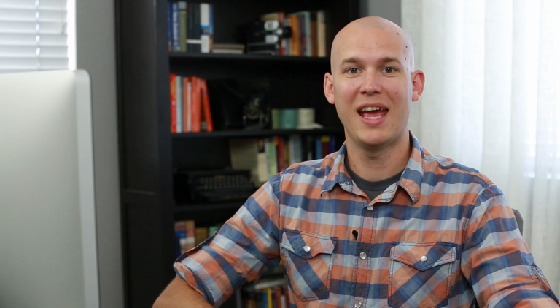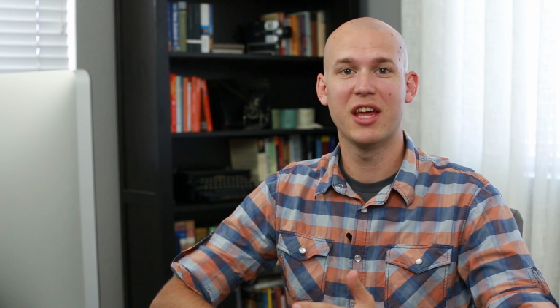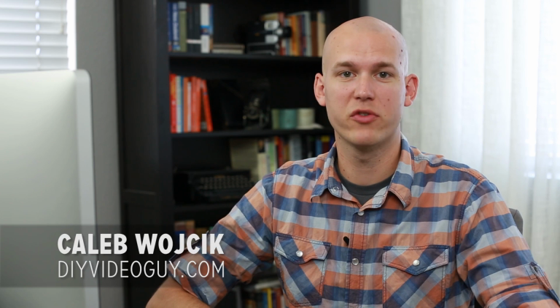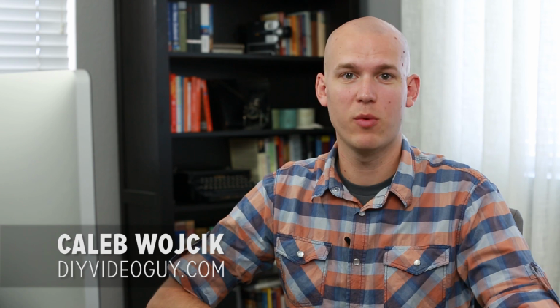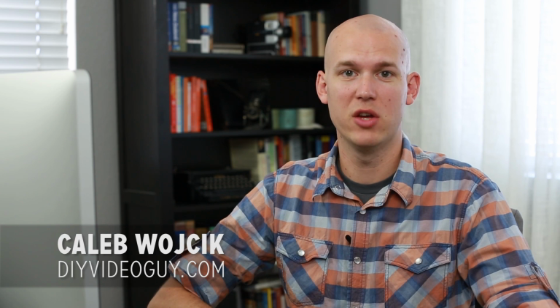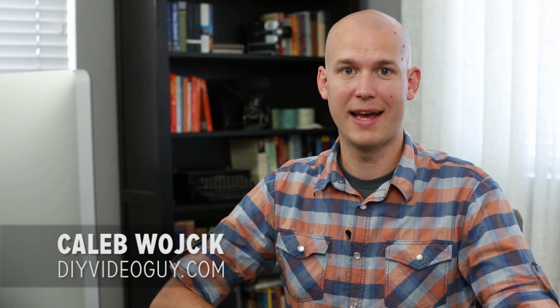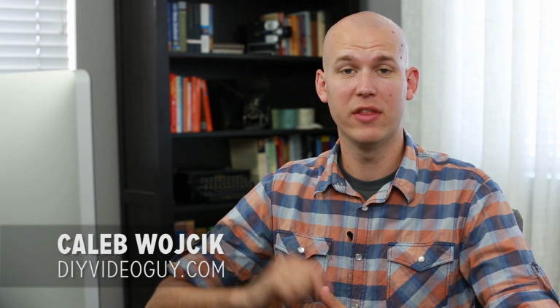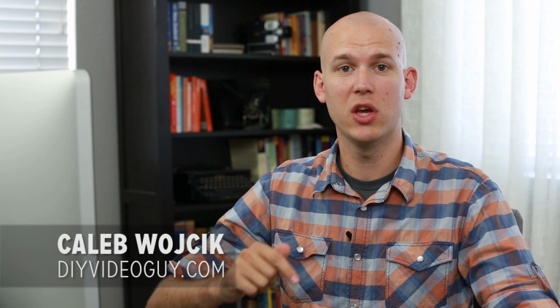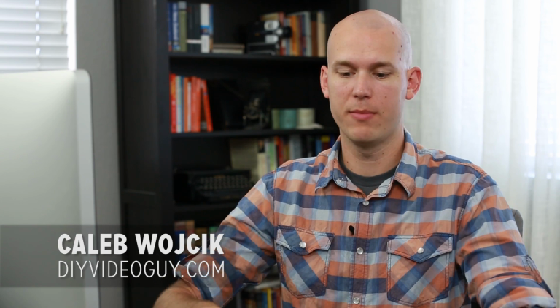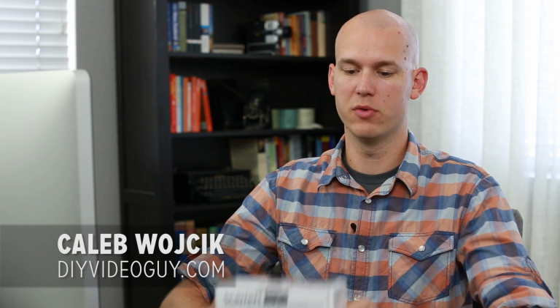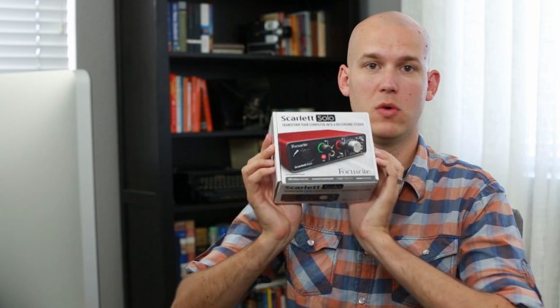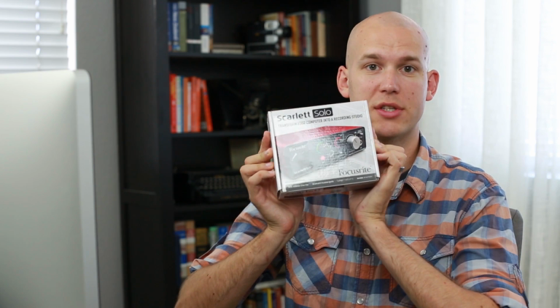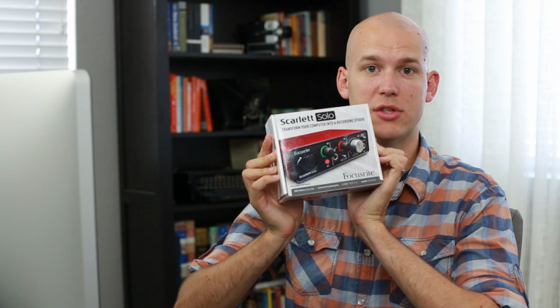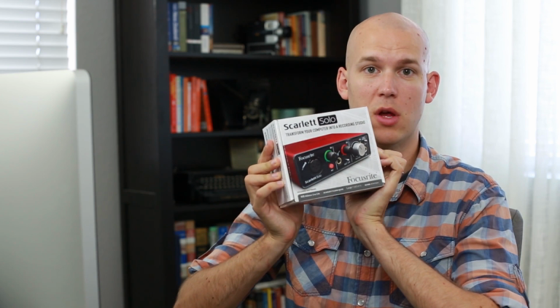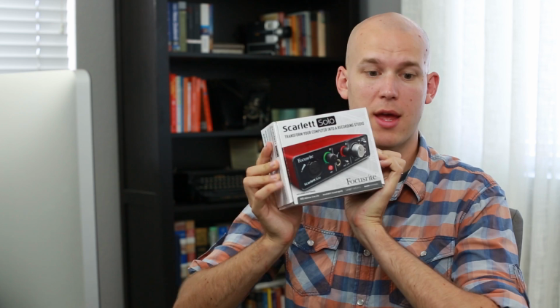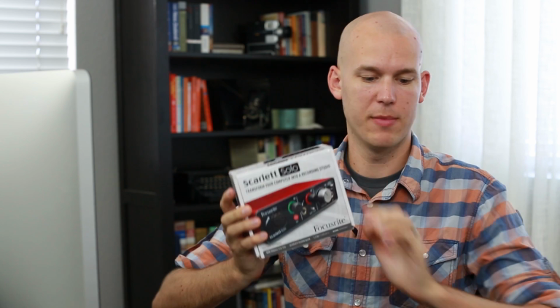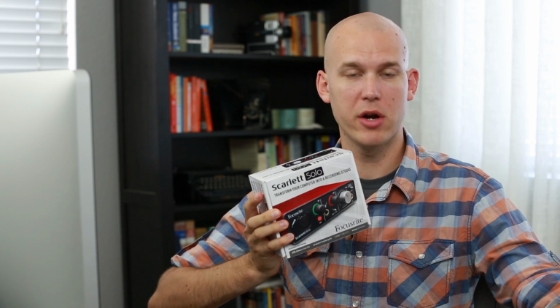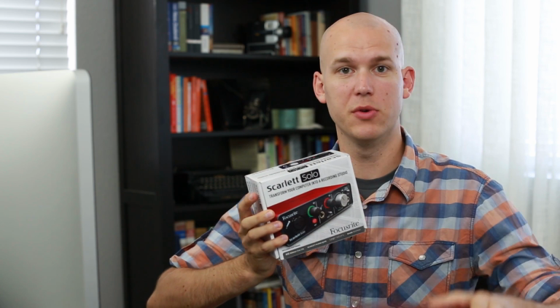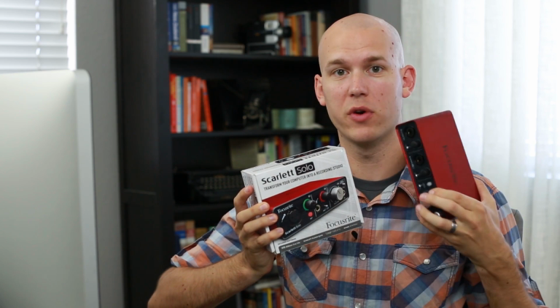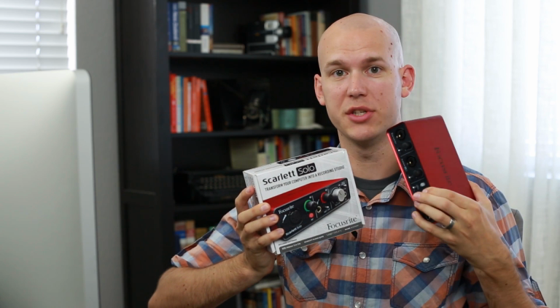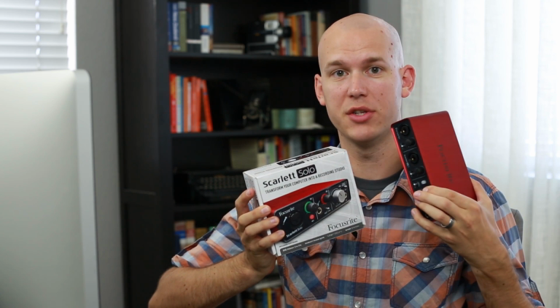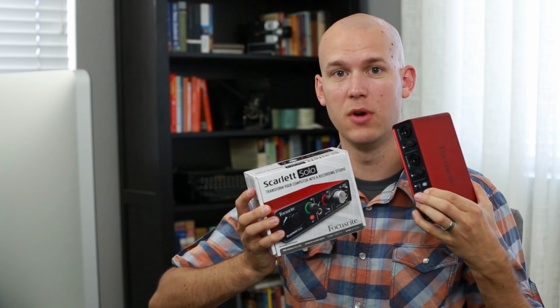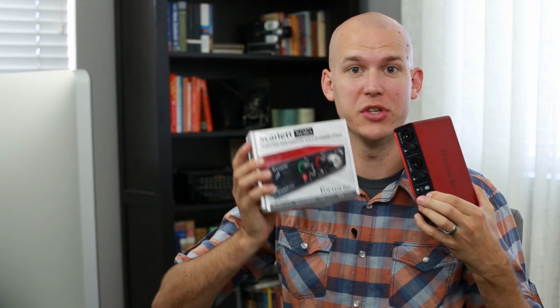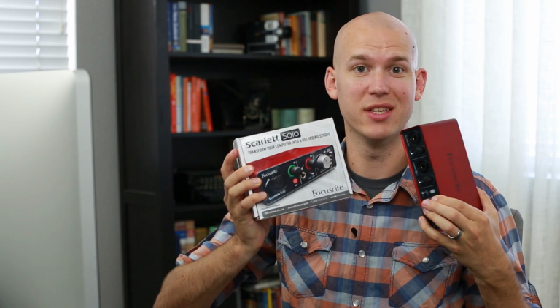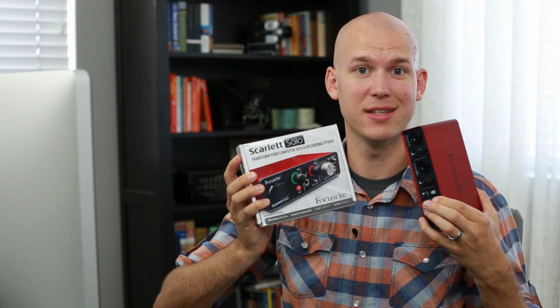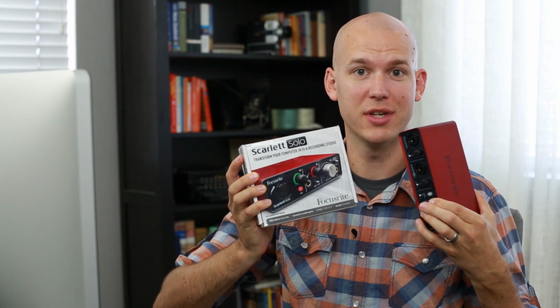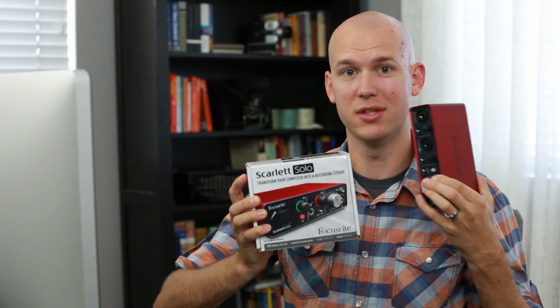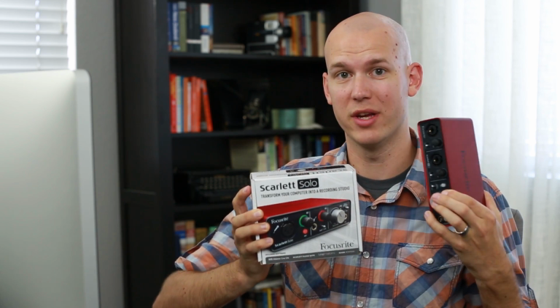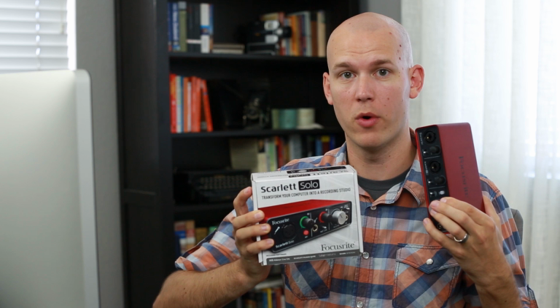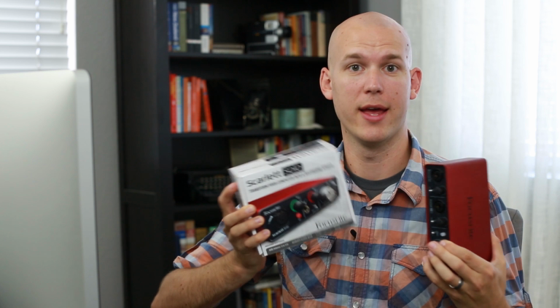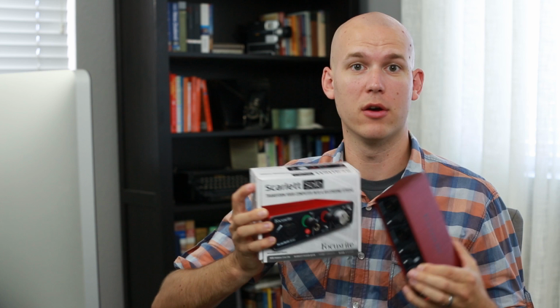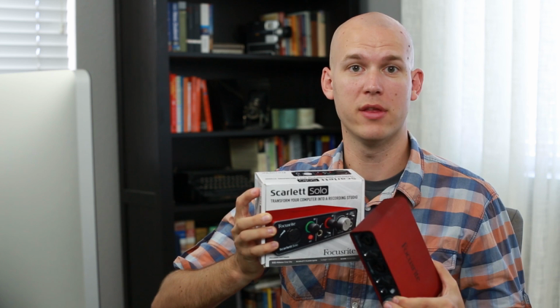Hey there, Caleb Wojcik from DIY Video Guy, and in this video I'm going to review the Scarlett Solo and compare it to the Focusrite 2i2. This one has less inputs and outputs, this one has more, and I'll compare them.